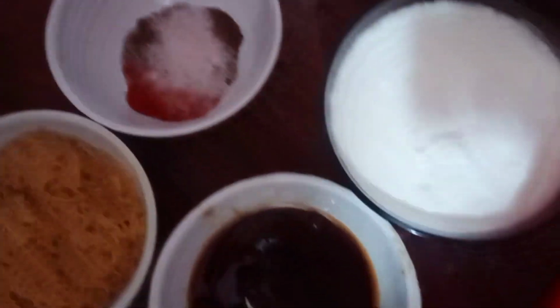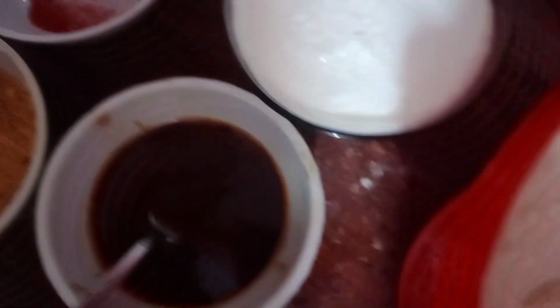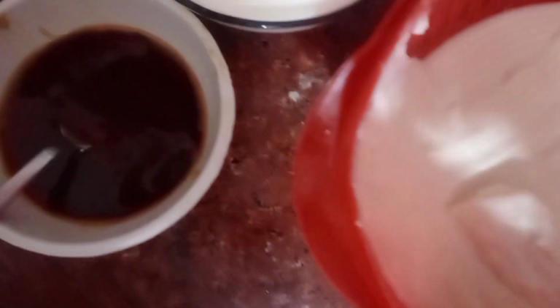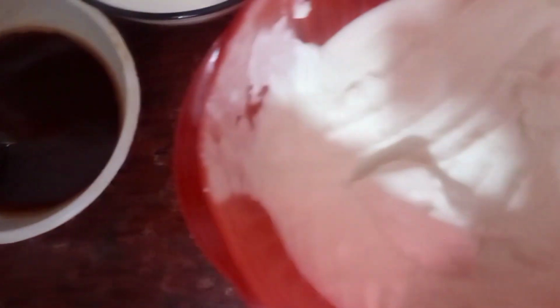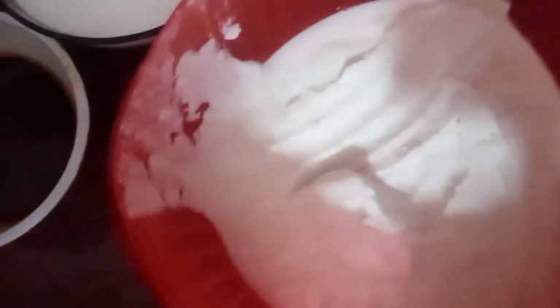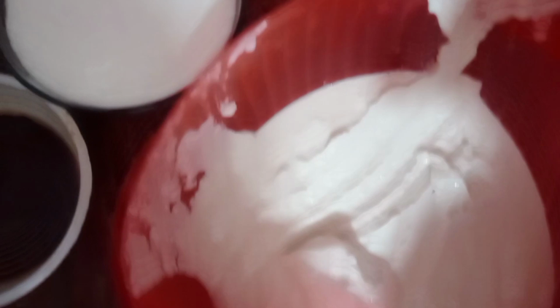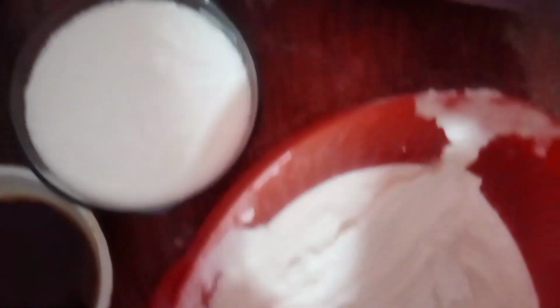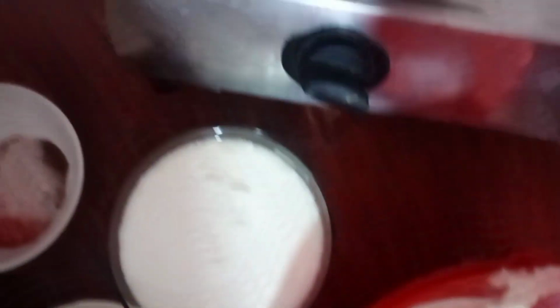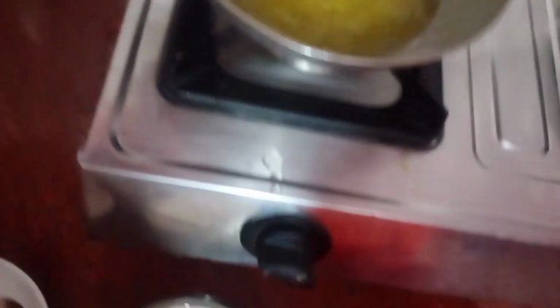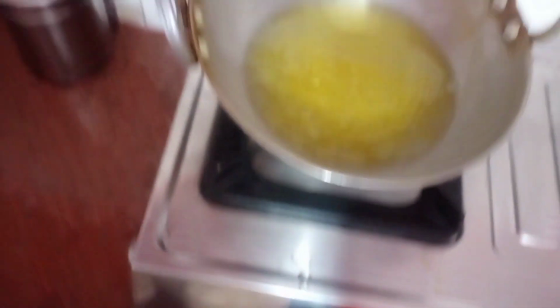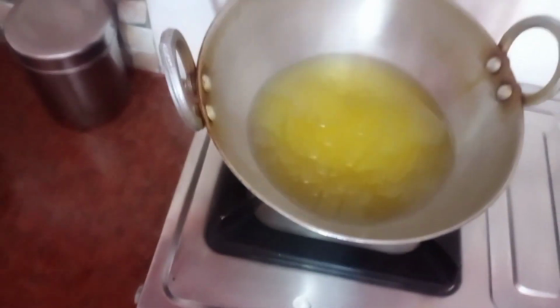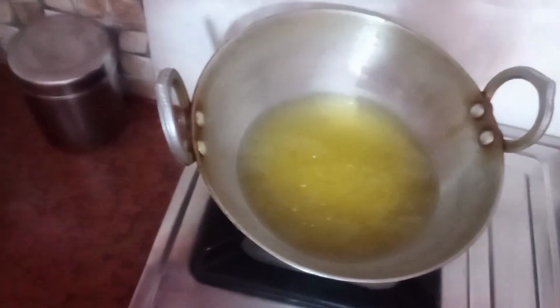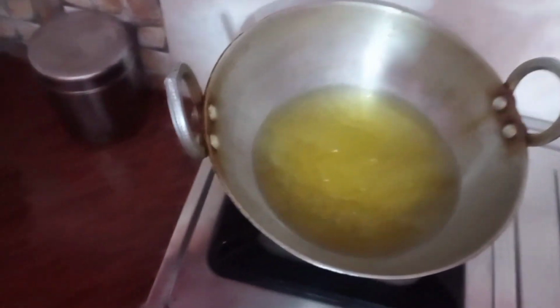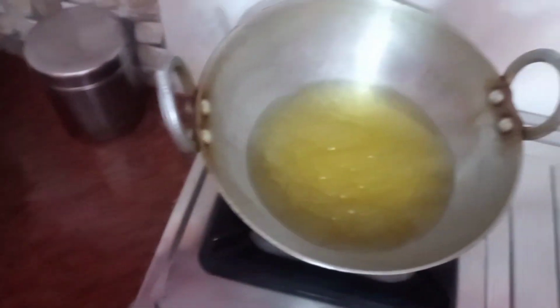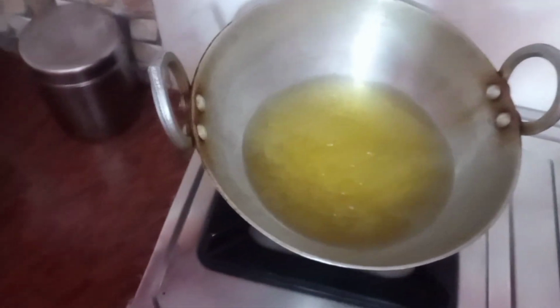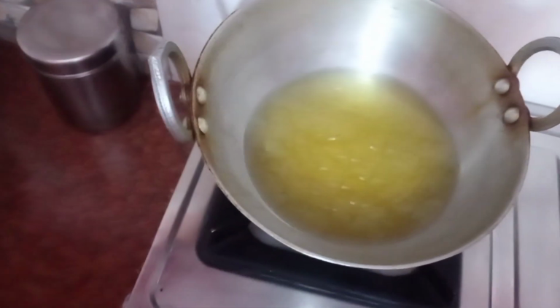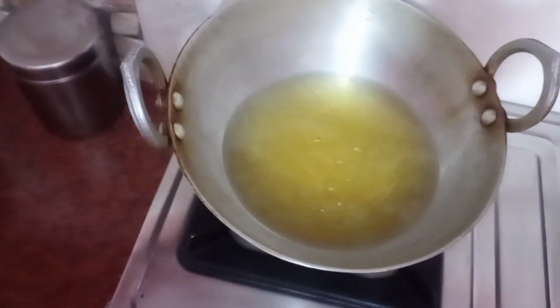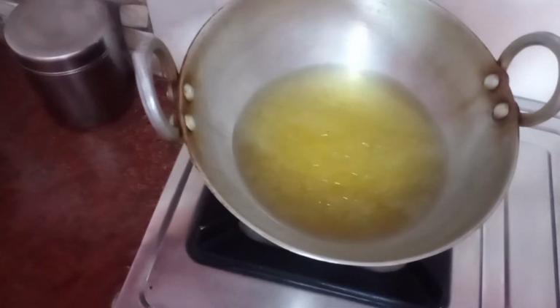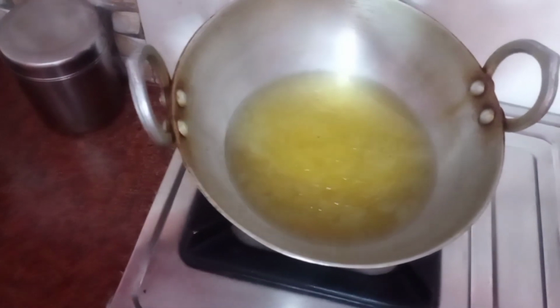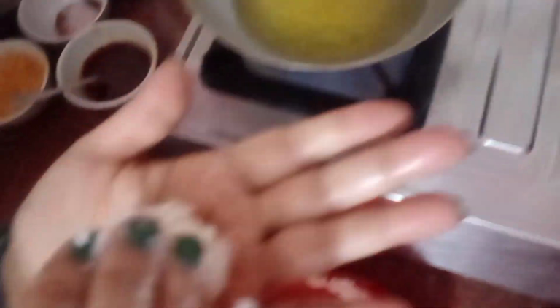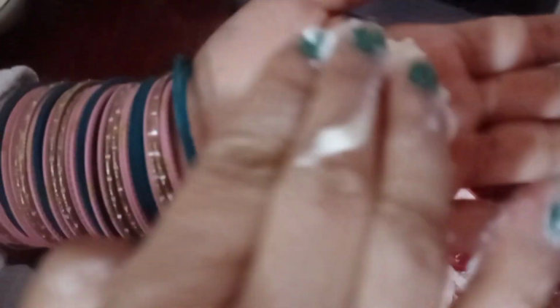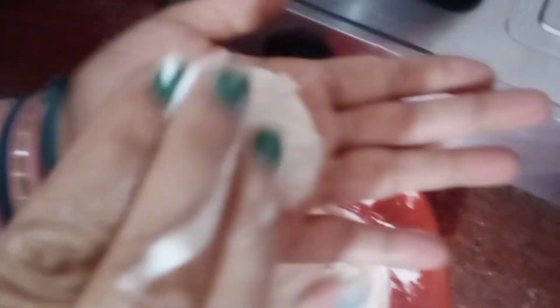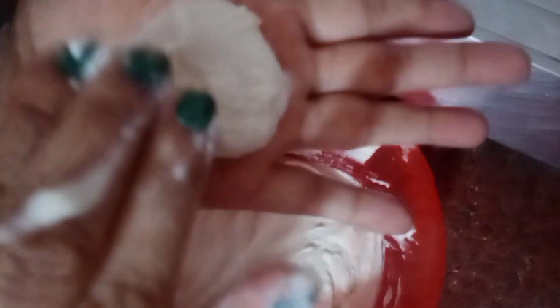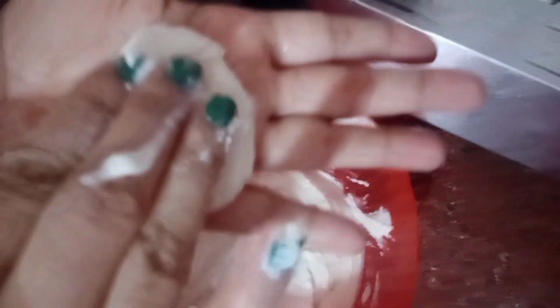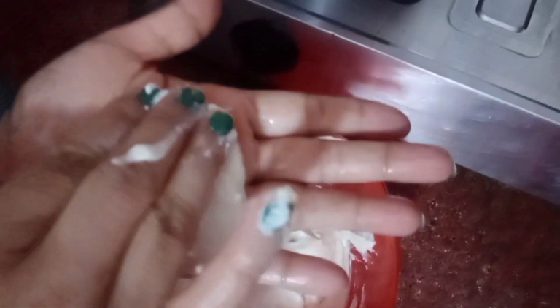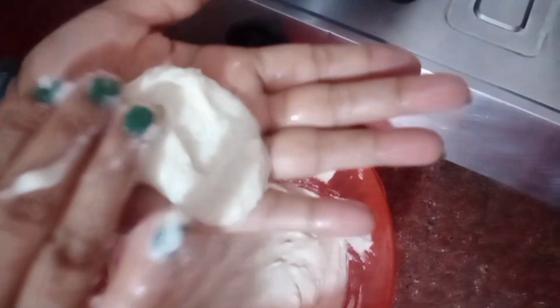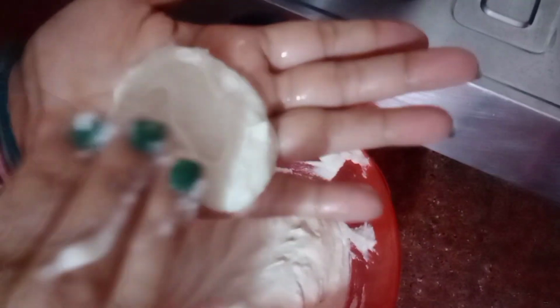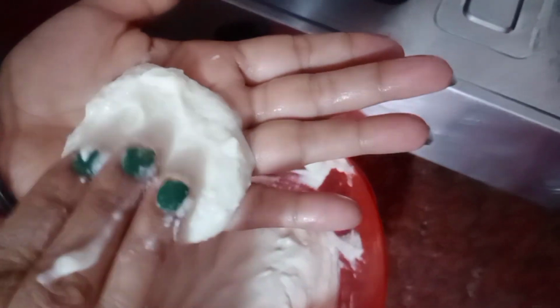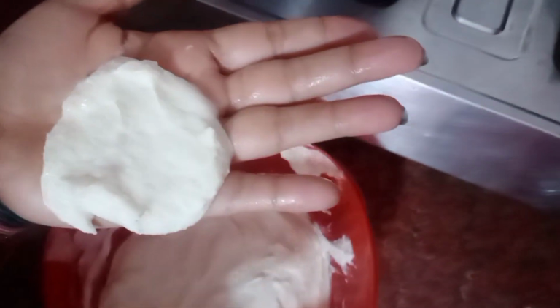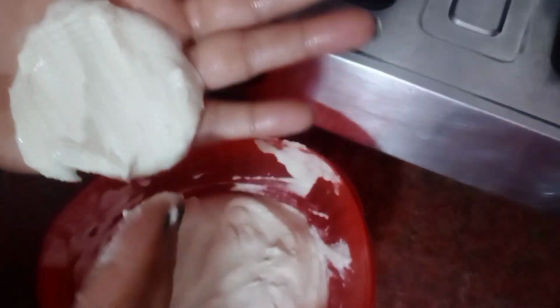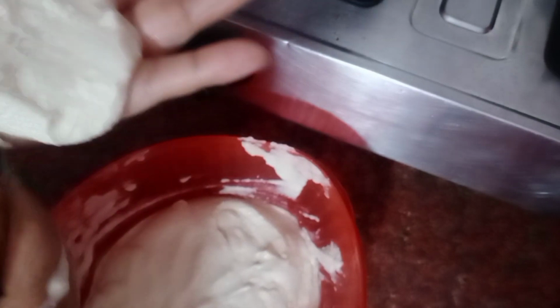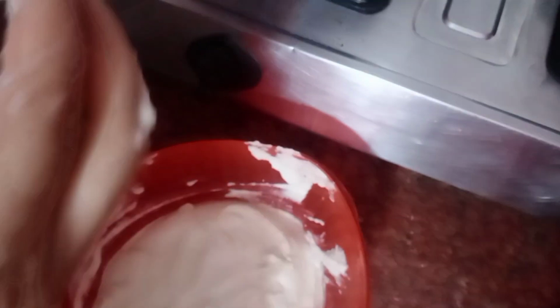Now, how do we make the Dahi Vada batter? We are placing the paste and putting it together. We have been mixing this paste thoroughly.